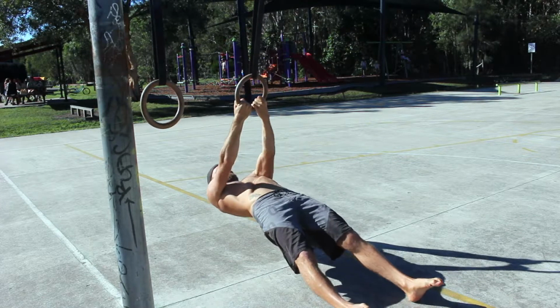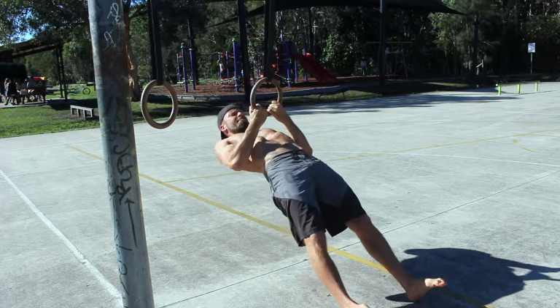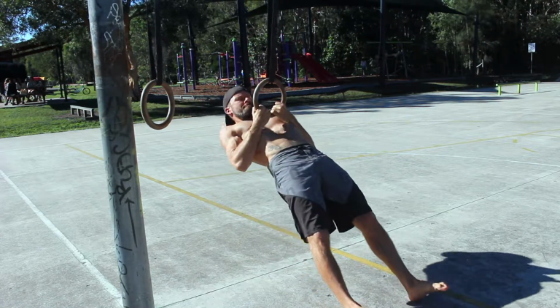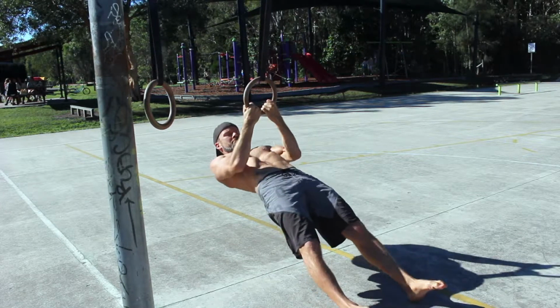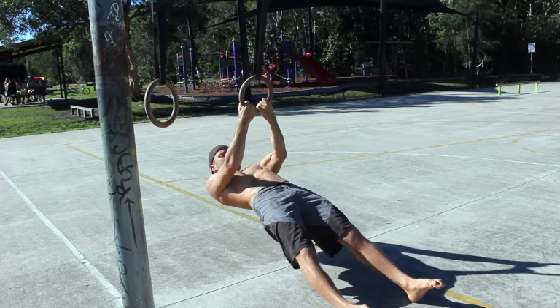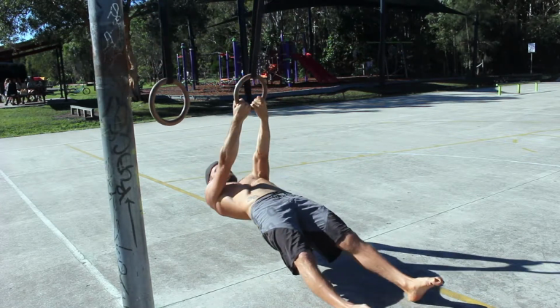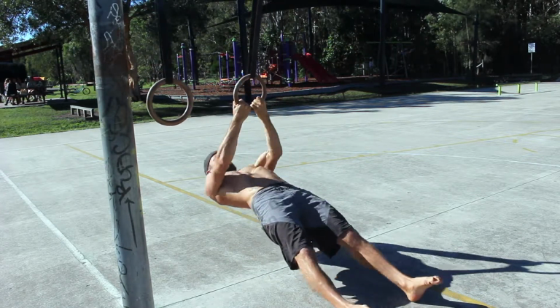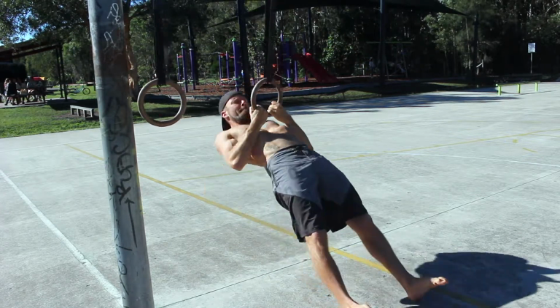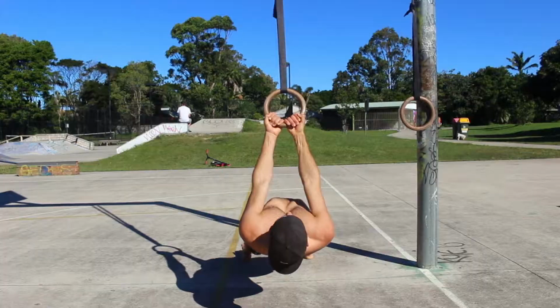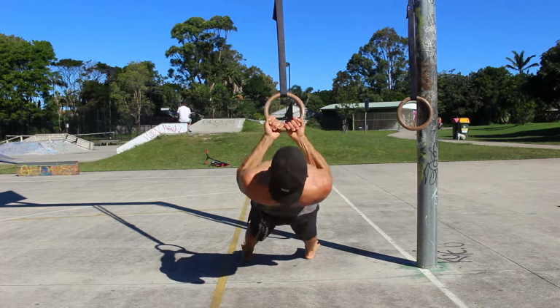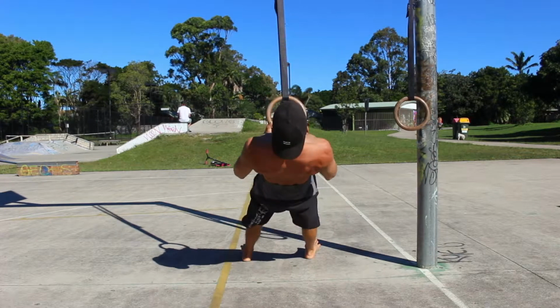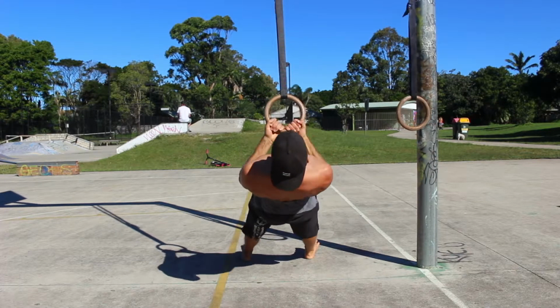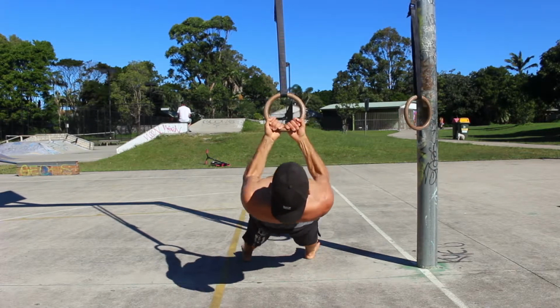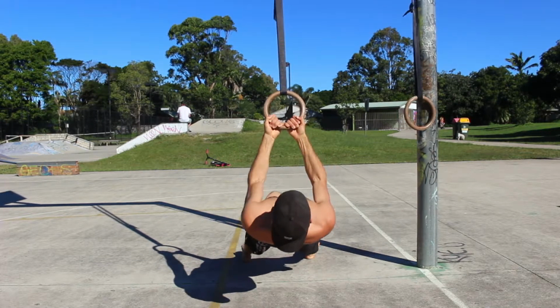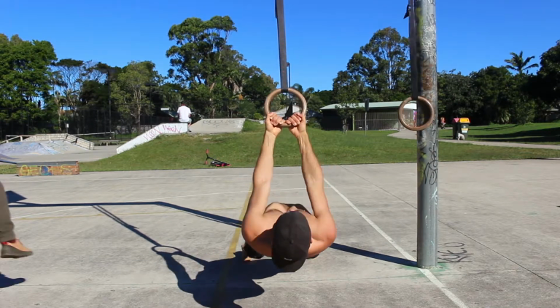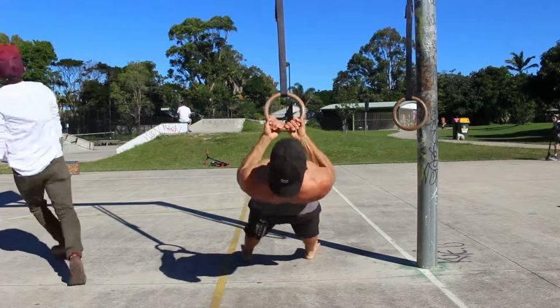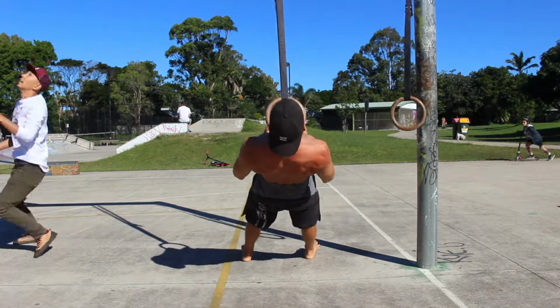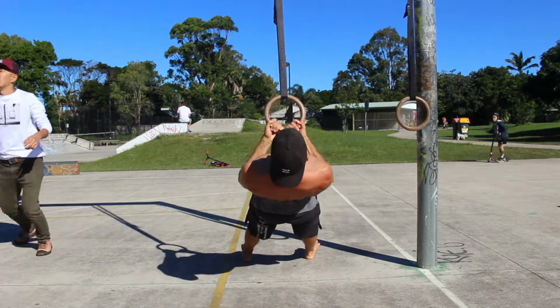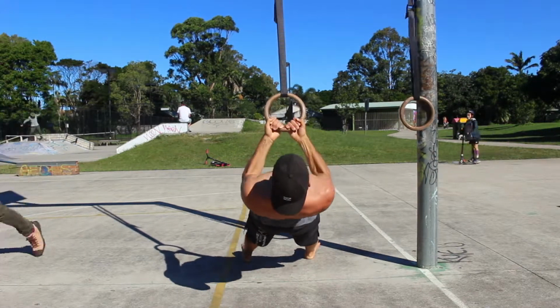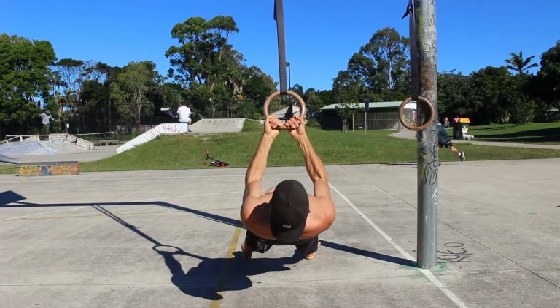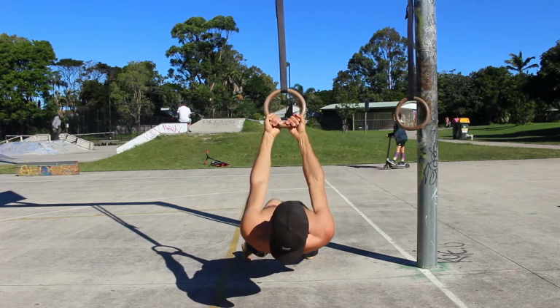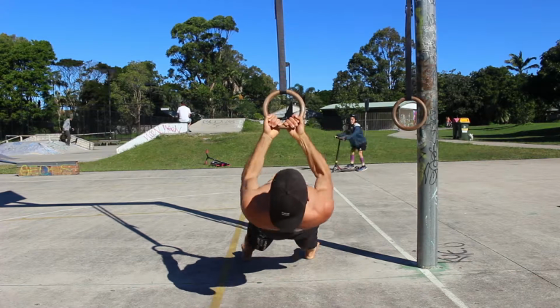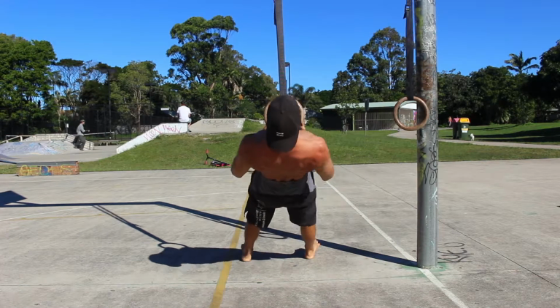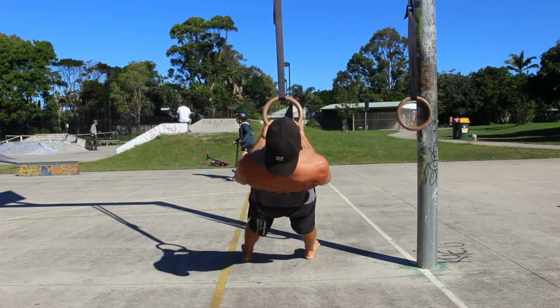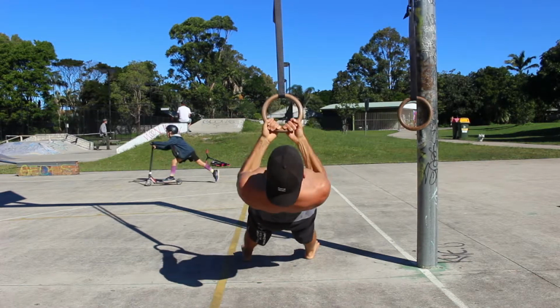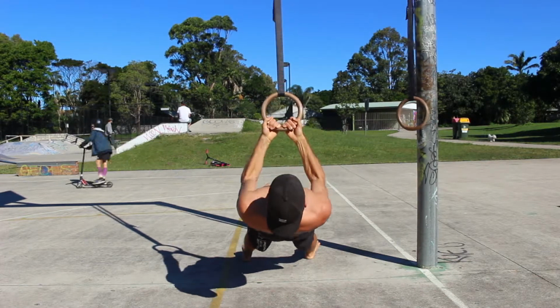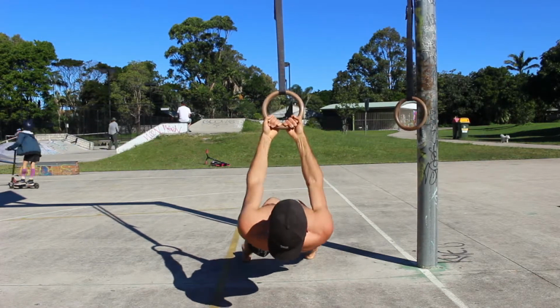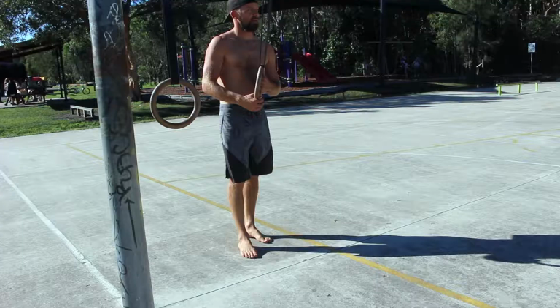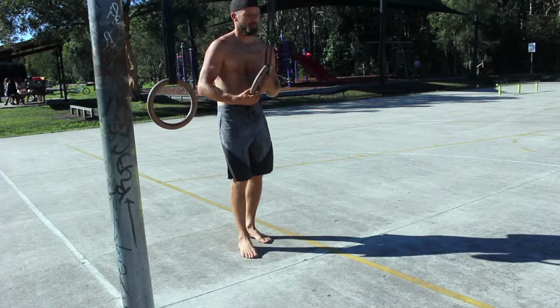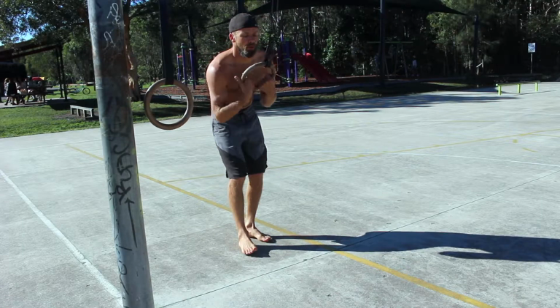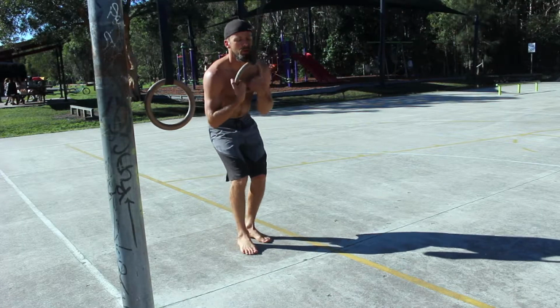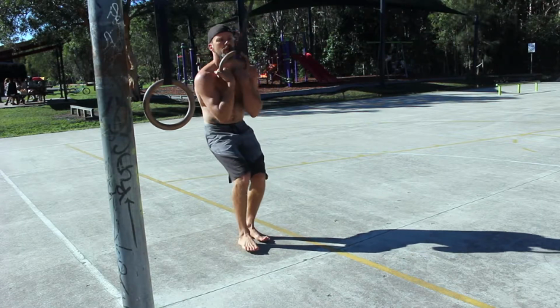The Single Ring Narrow Supinated Grip Ring Row is performed by gripping one ring with a supinated grip. The palms are facing towards the face for the entire set. Once you have a tight grip, lie back with straight arms and legs.